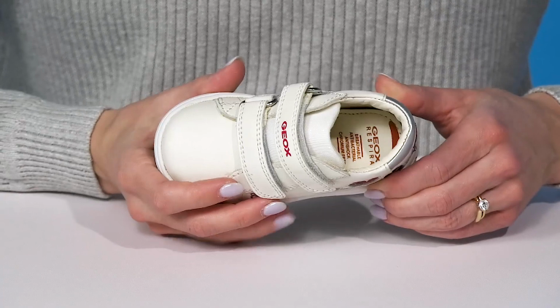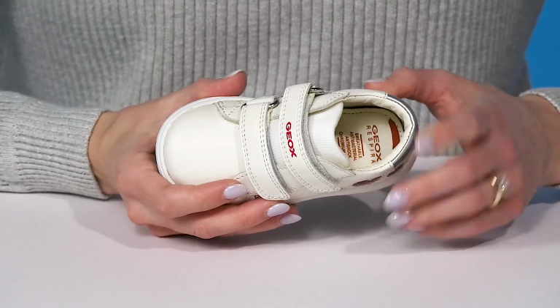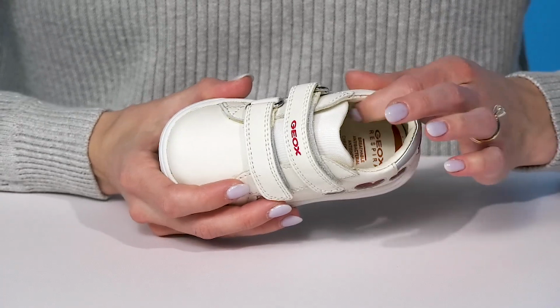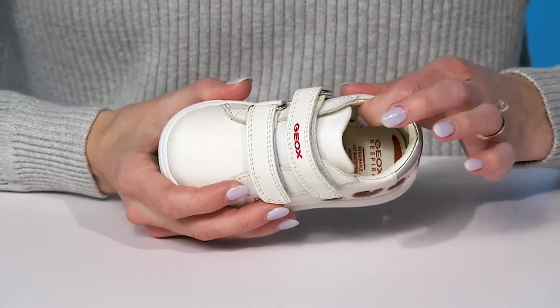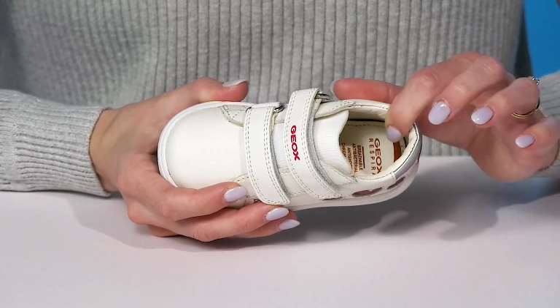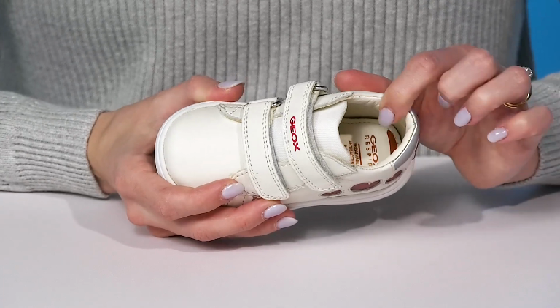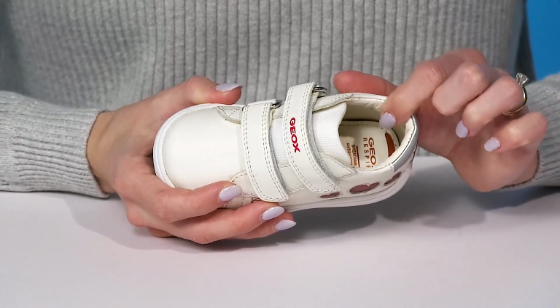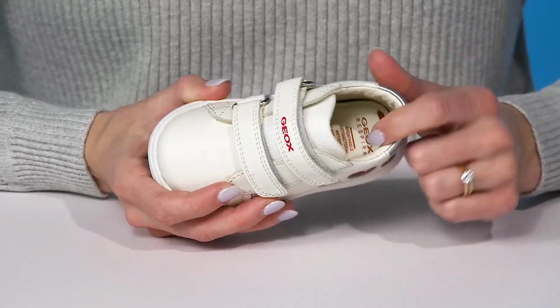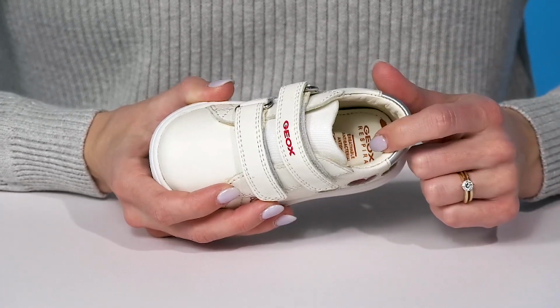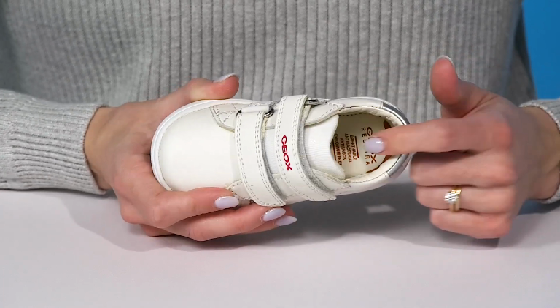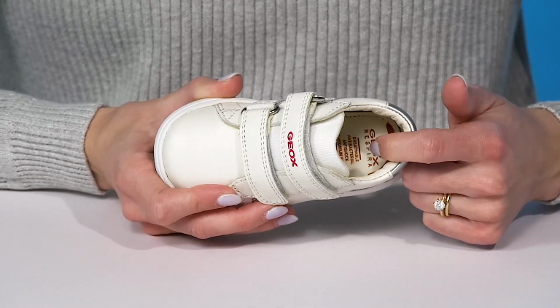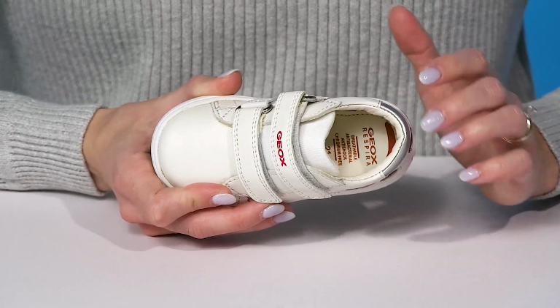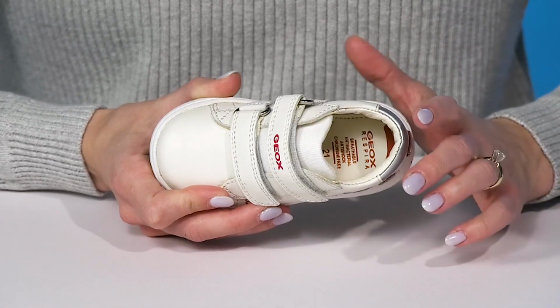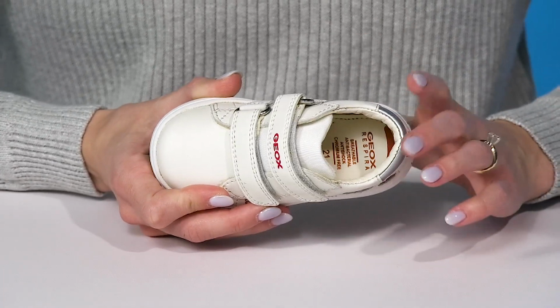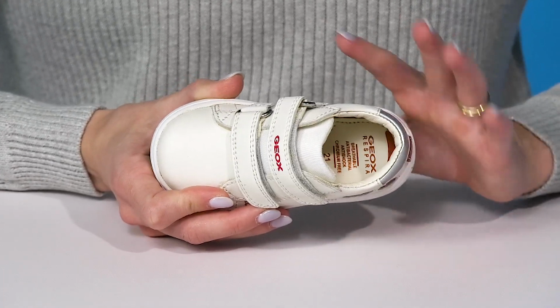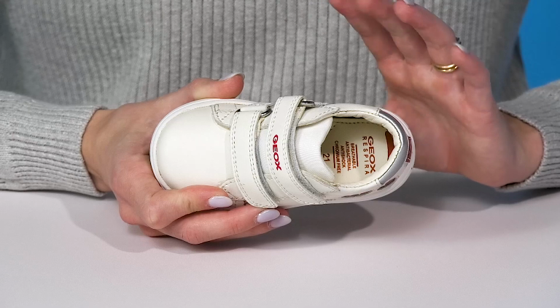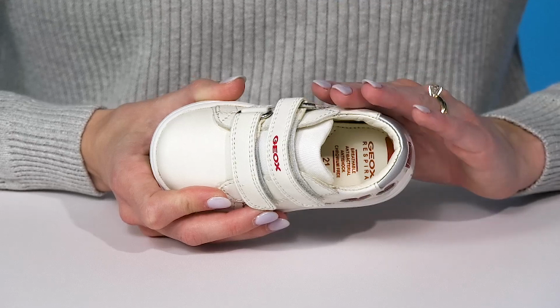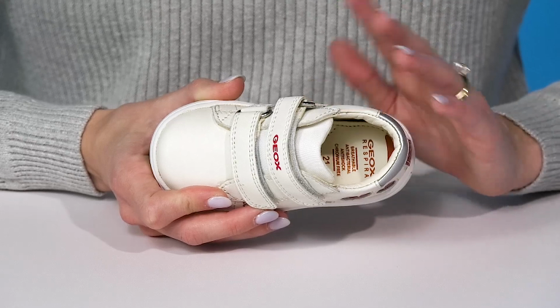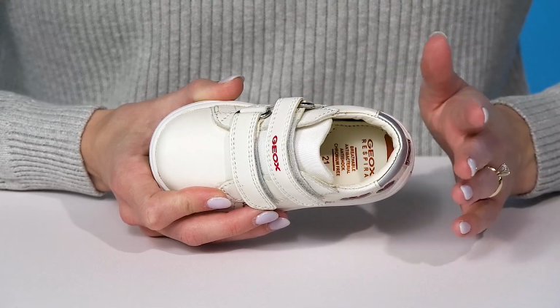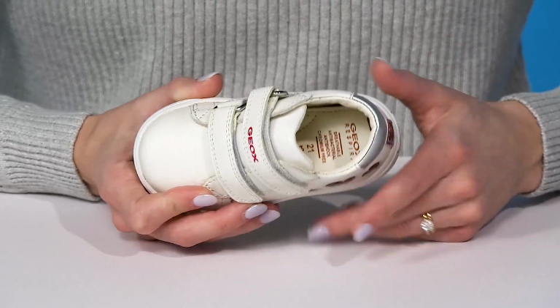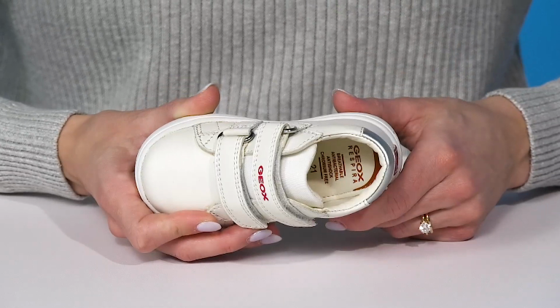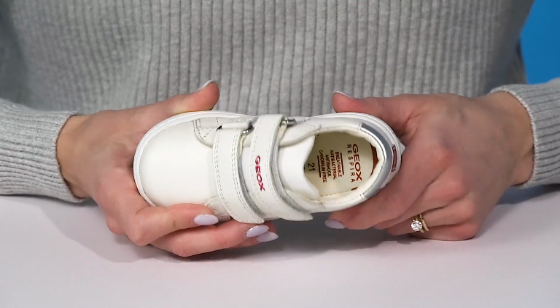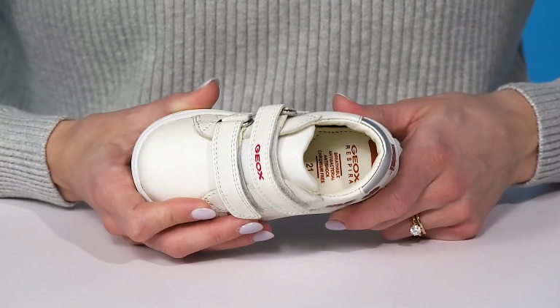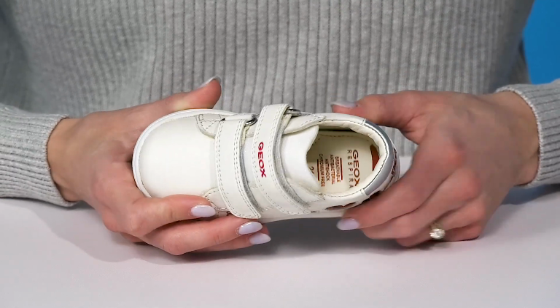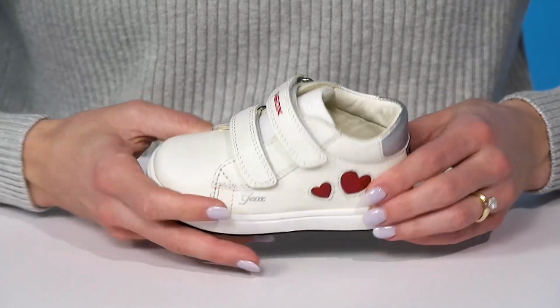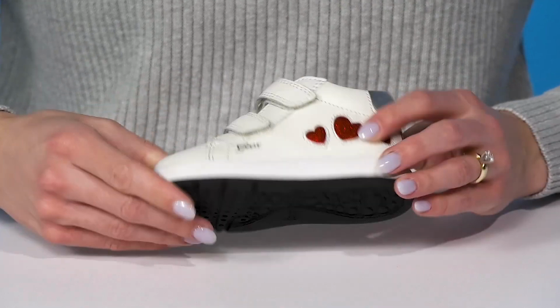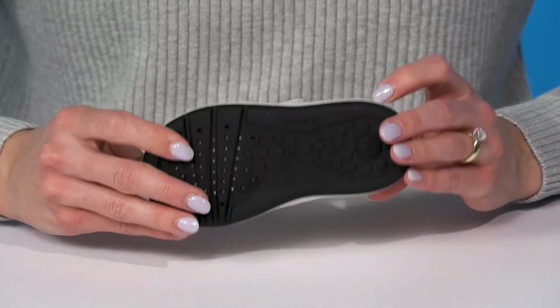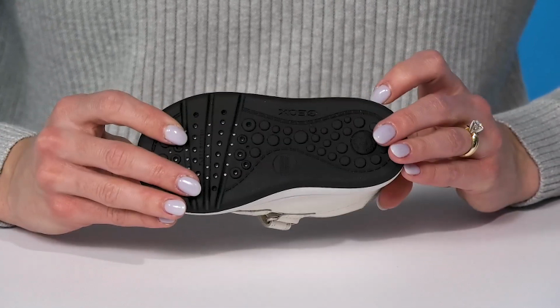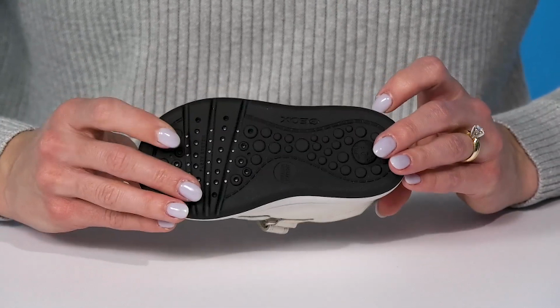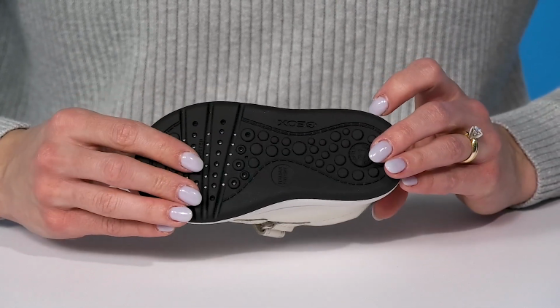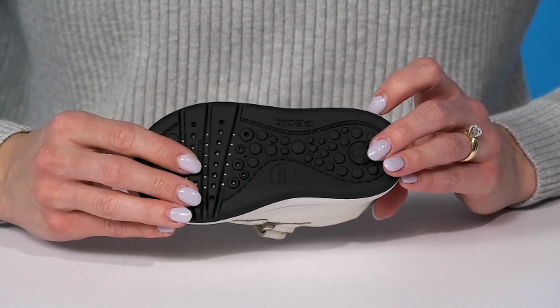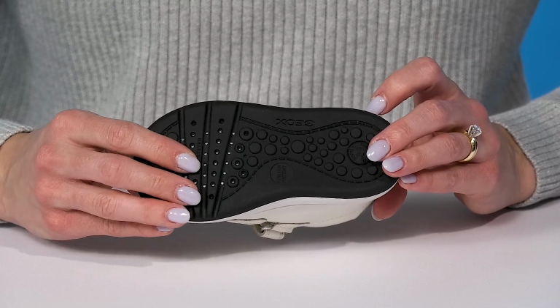Inside they have a nice leather lining, and the footbed is cool because it's going to absorb and expel any sweat while keeping any water out from the shoes.